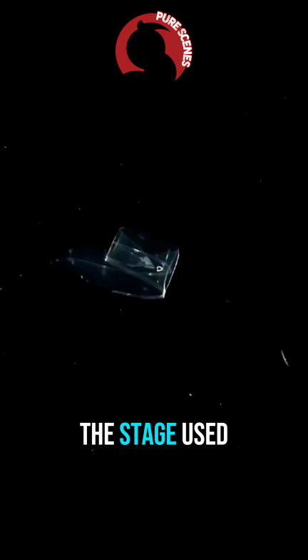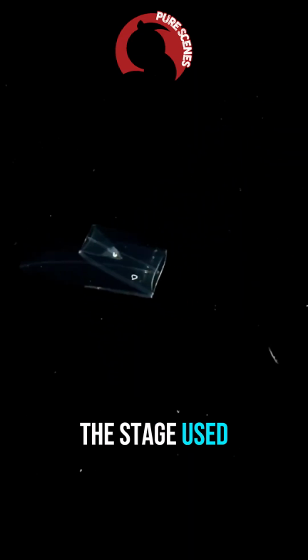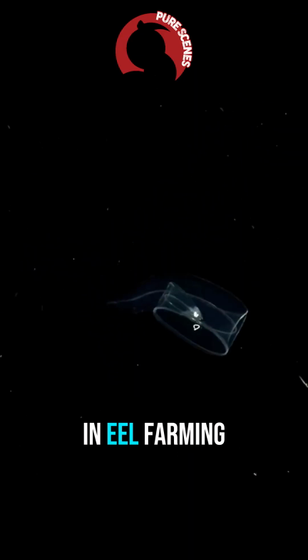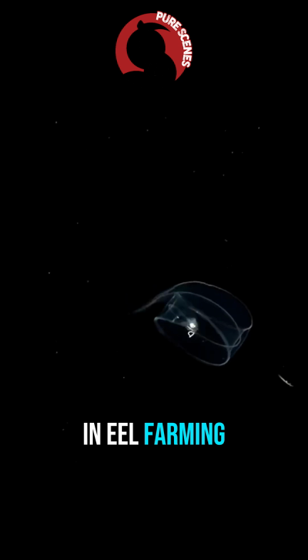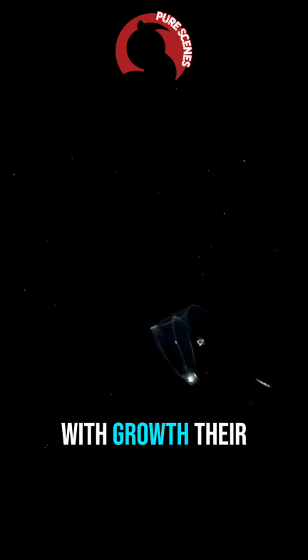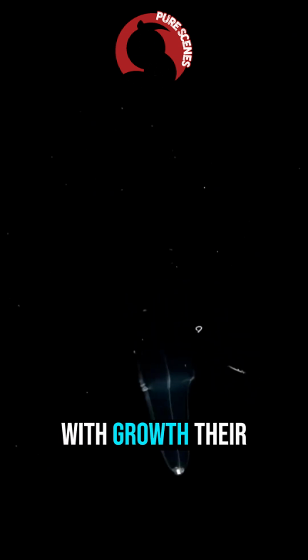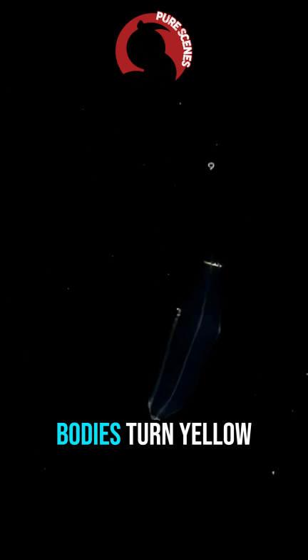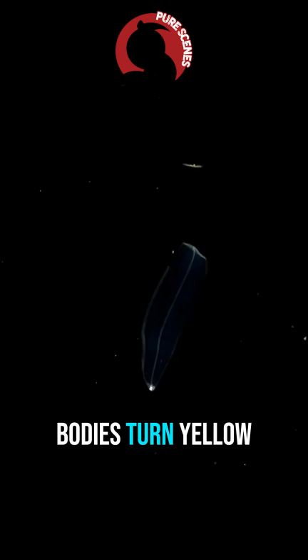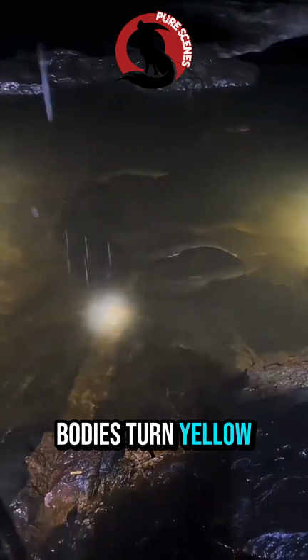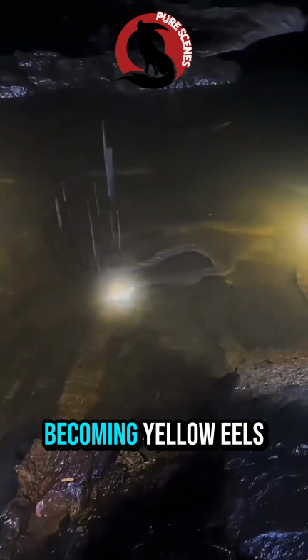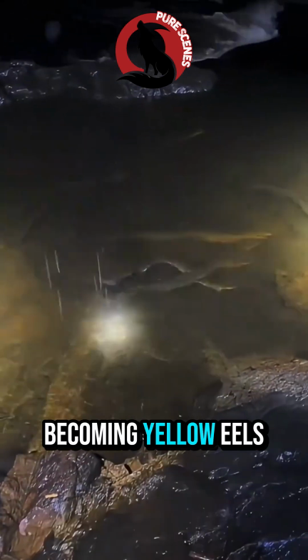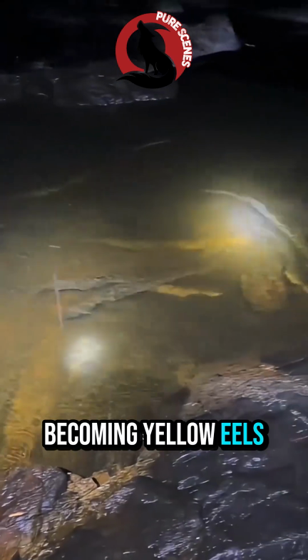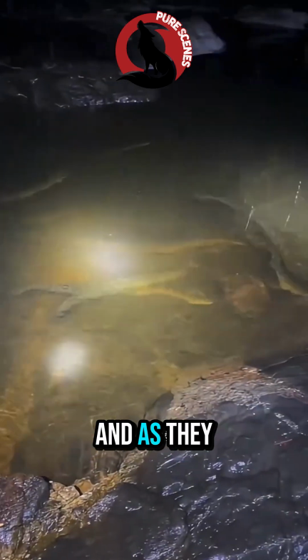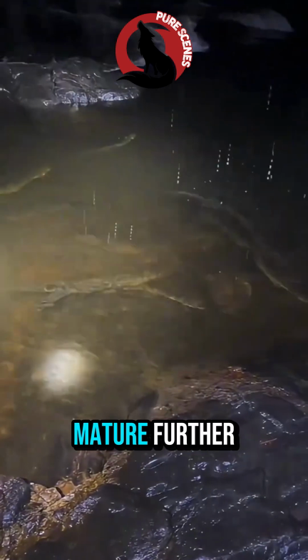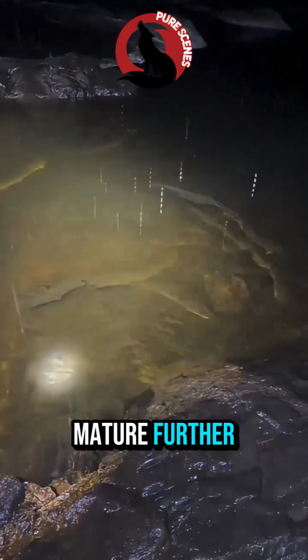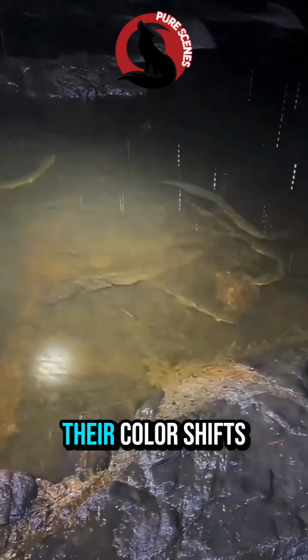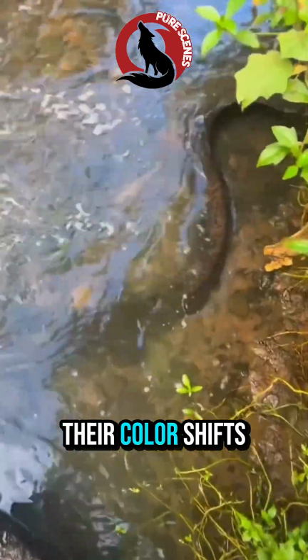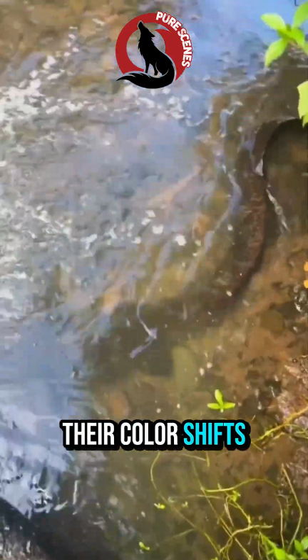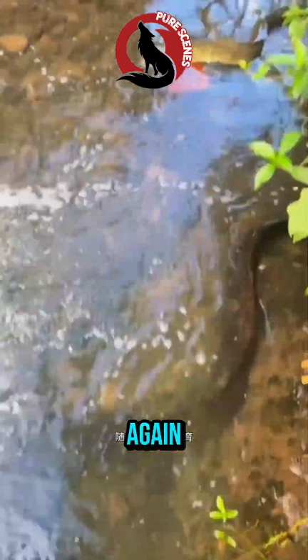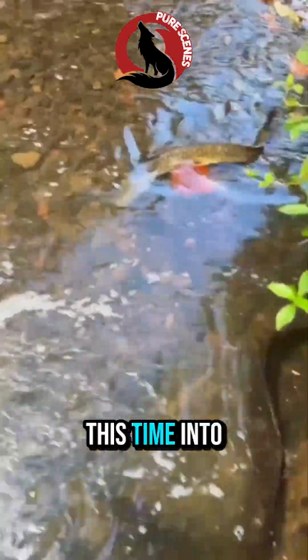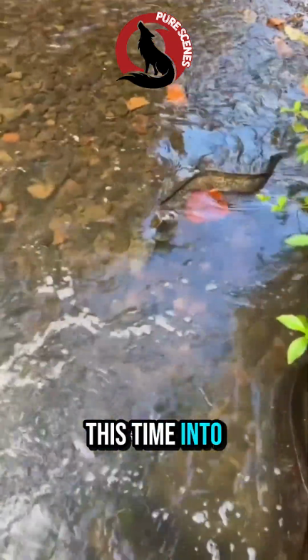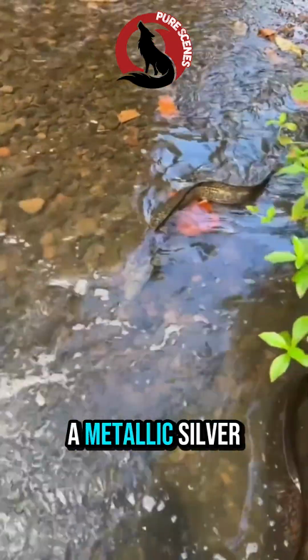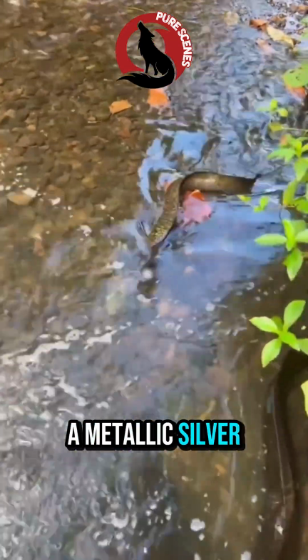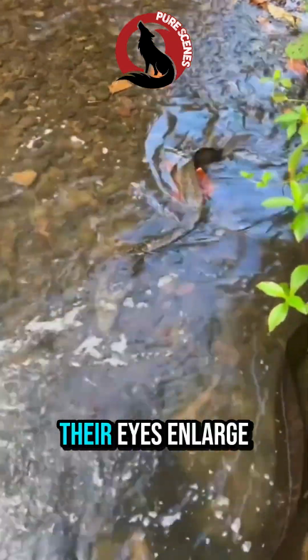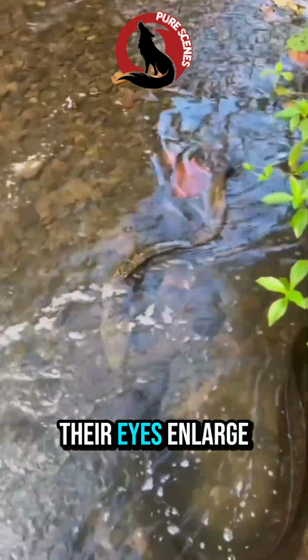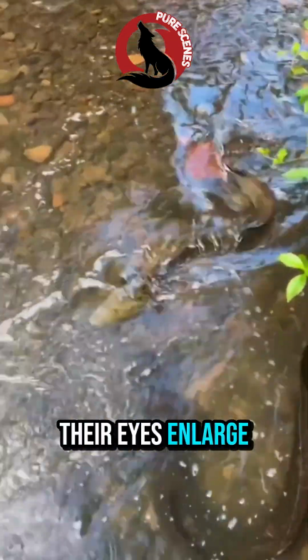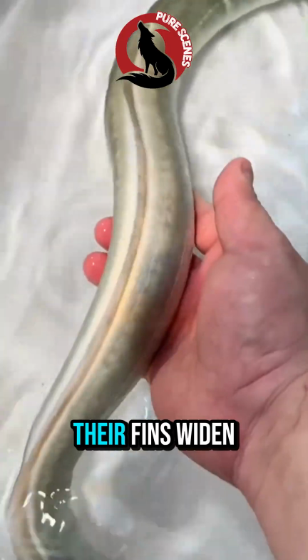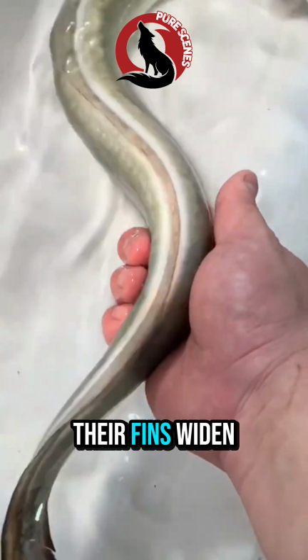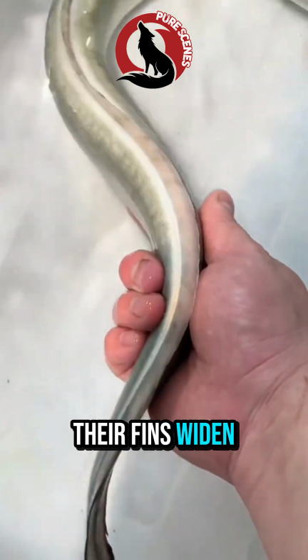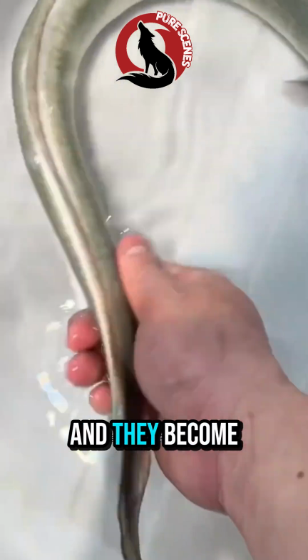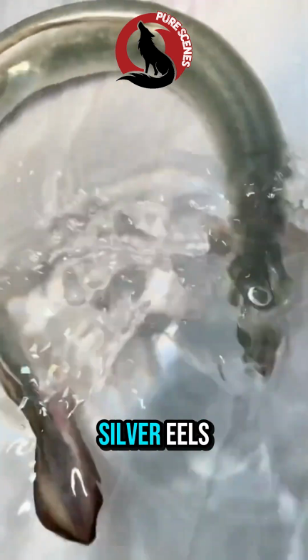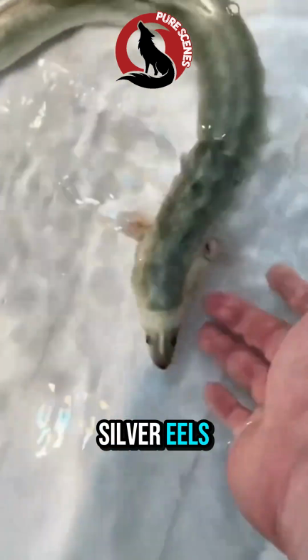Elvers are the stage used in eel farming. With growth, their bodies turn yellow, becoming yellow eels. And as they mature further, their color shifts again — this time into a metallic silver. Their eyes enlarge, their fins widen, and they become silver eels.